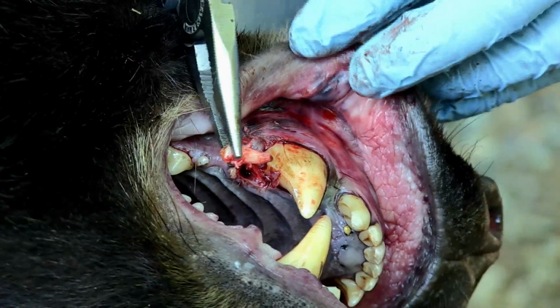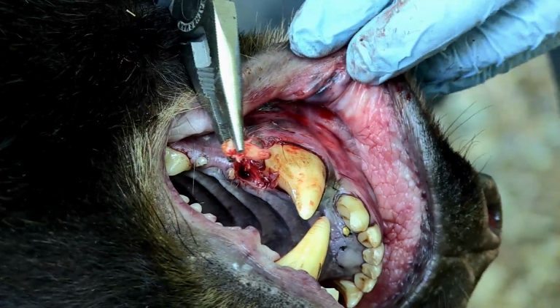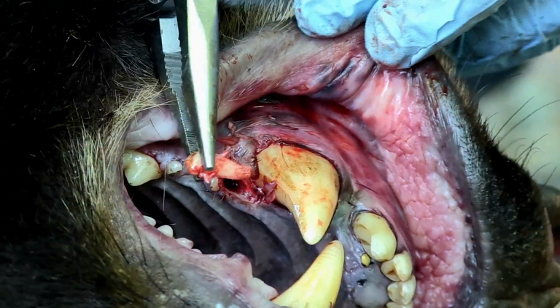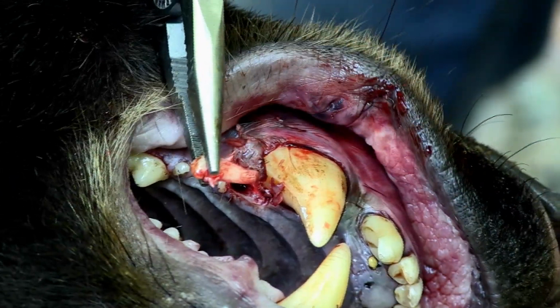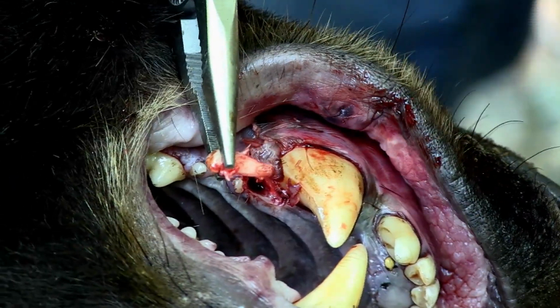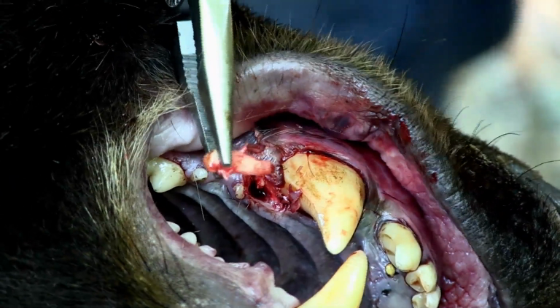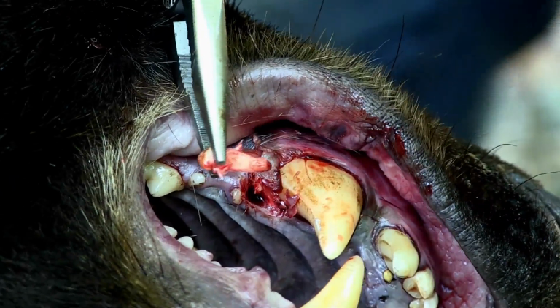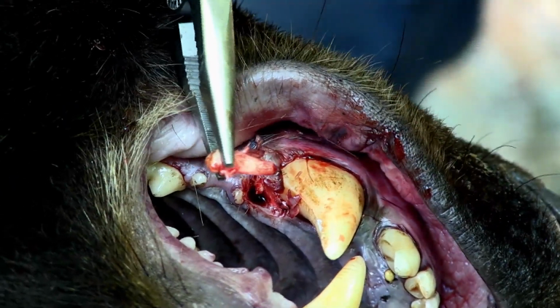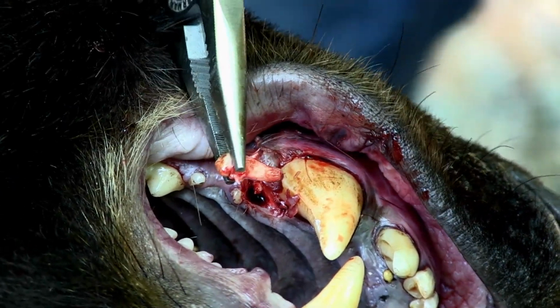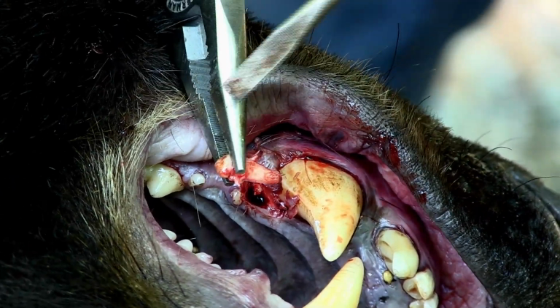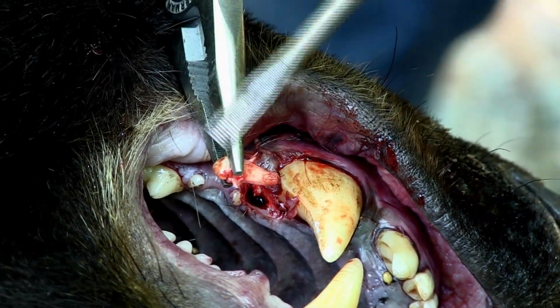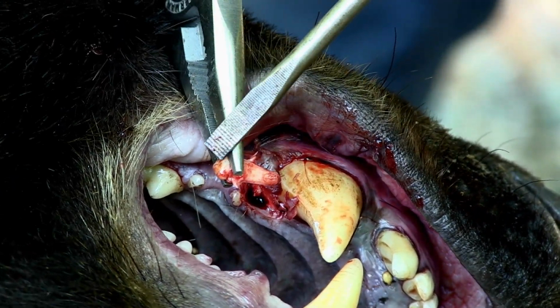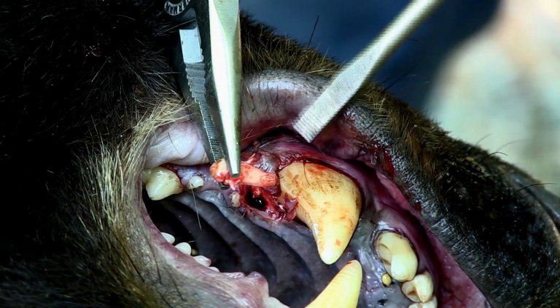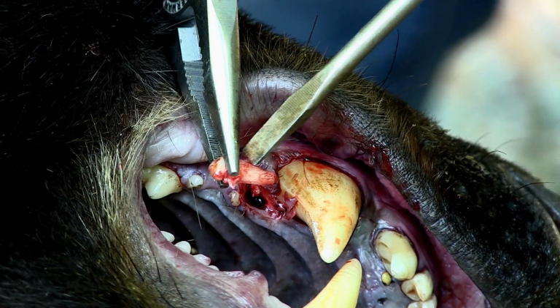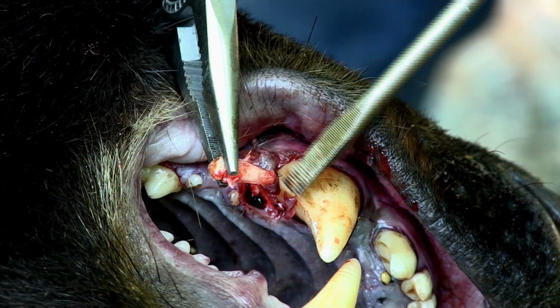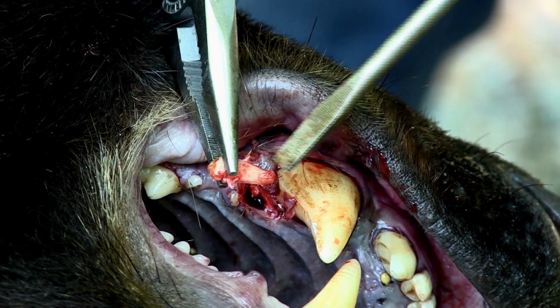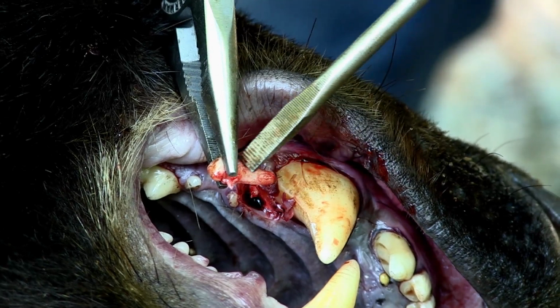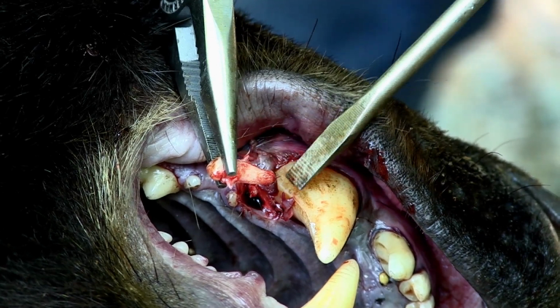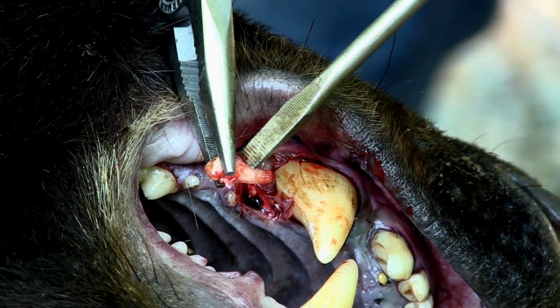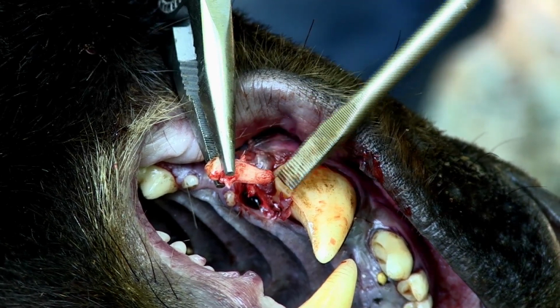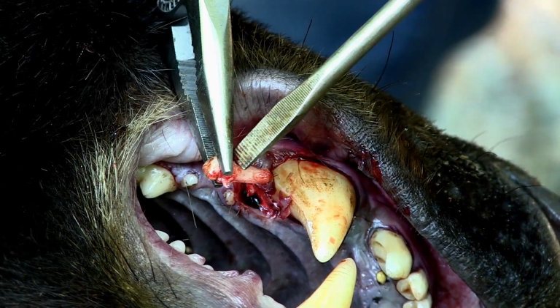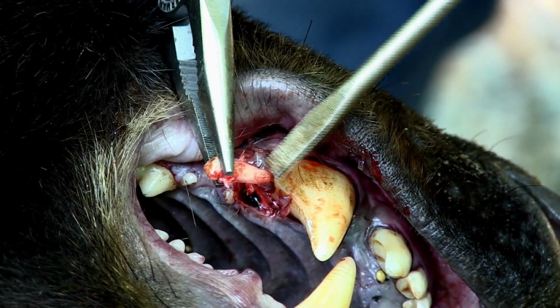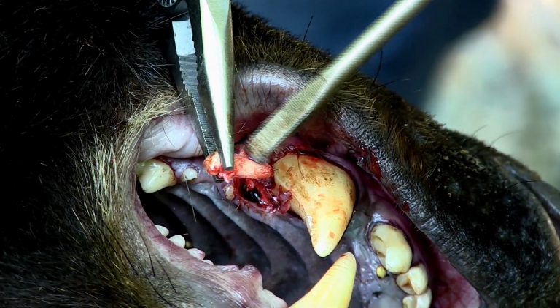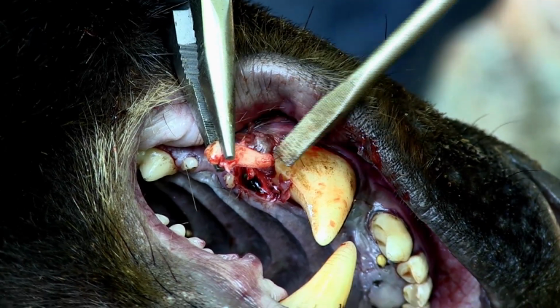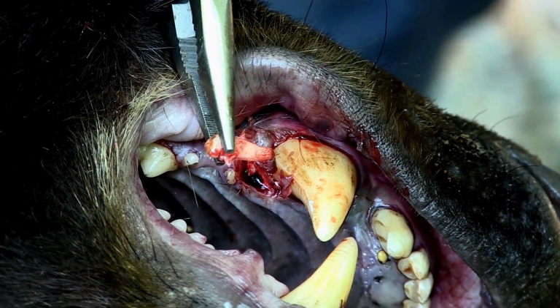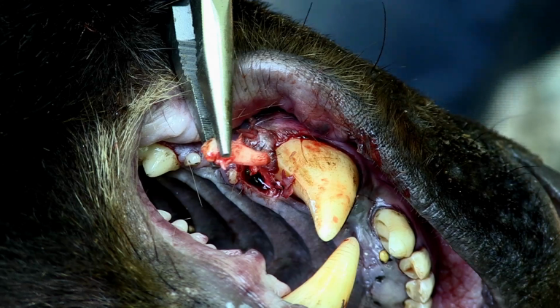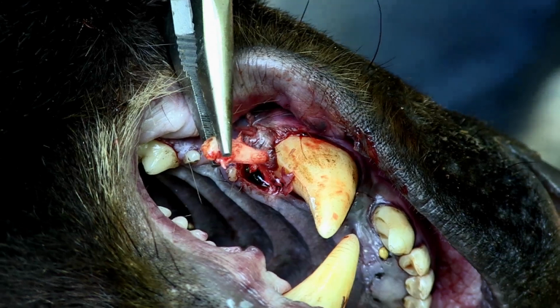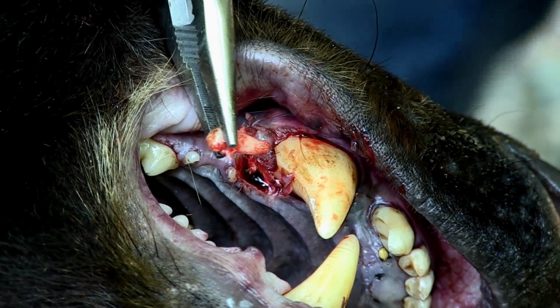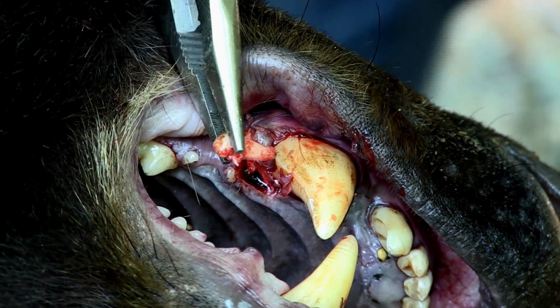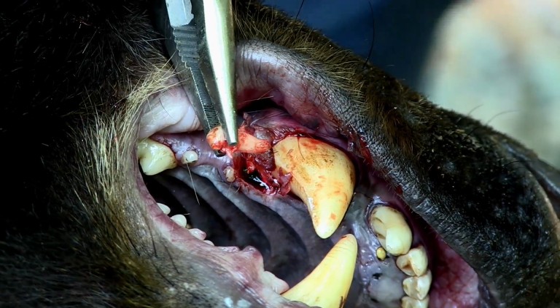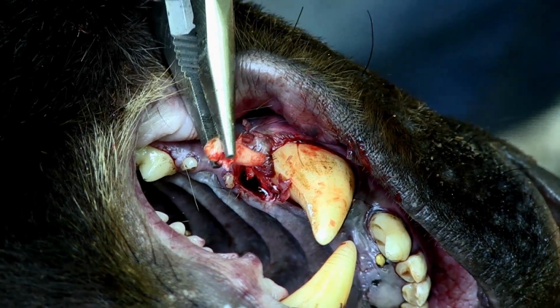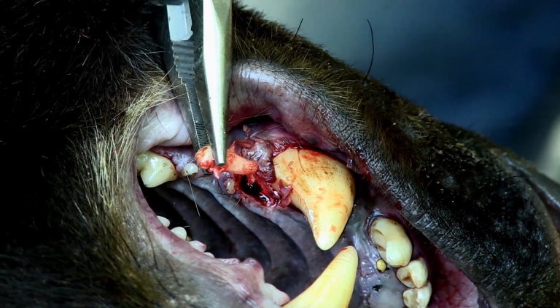Now I'm going to take a set of pliers and just pull the tooth out. And now I have the whole premolar — there's the top of the tooth, and here's the root. The root is what we need in order to age that bear. And that is how you pull the premolar tooth out of a bear.